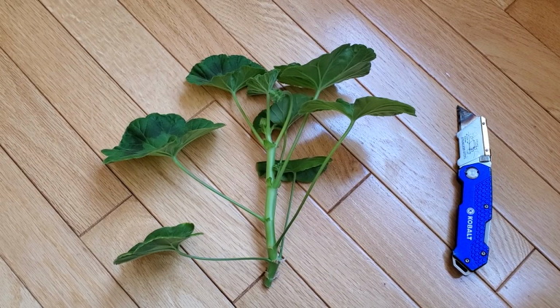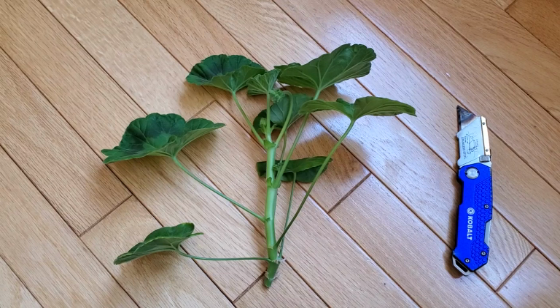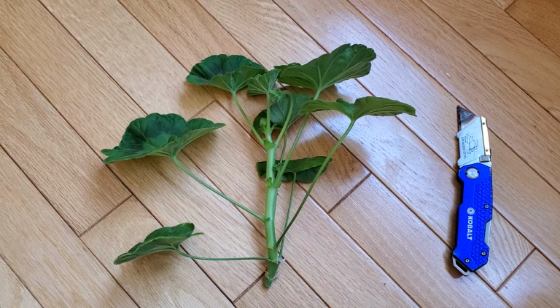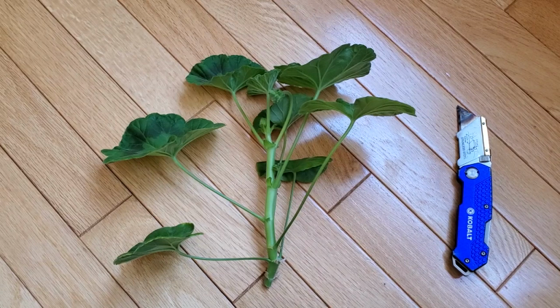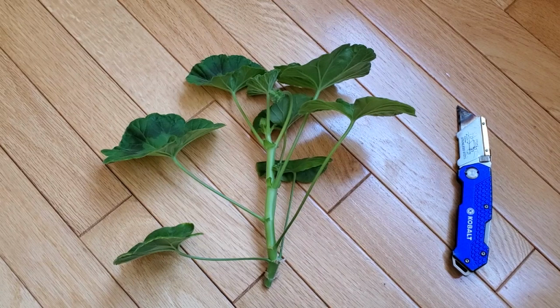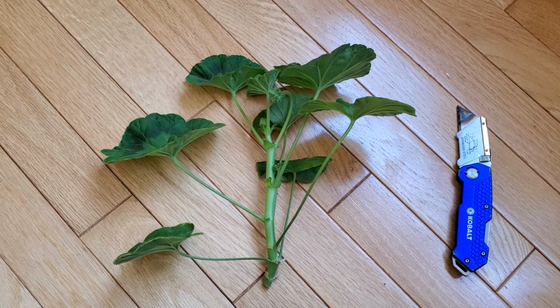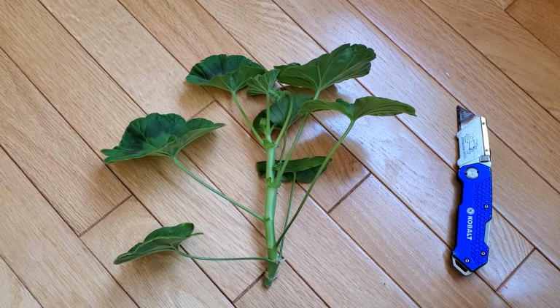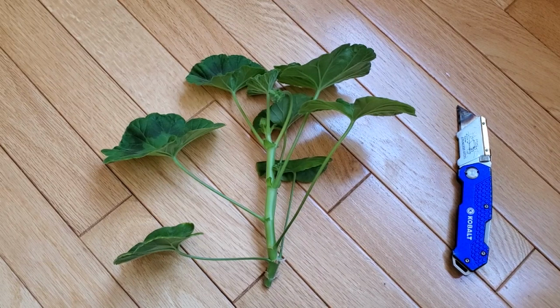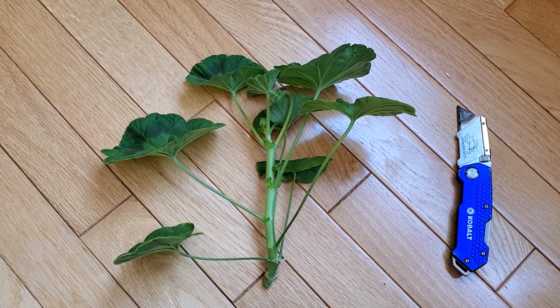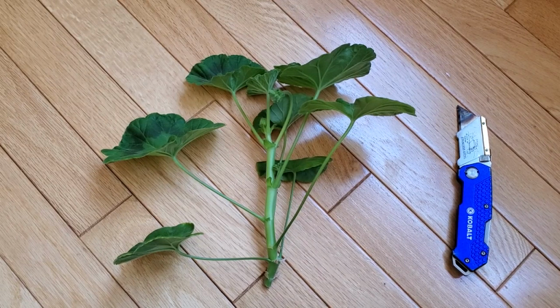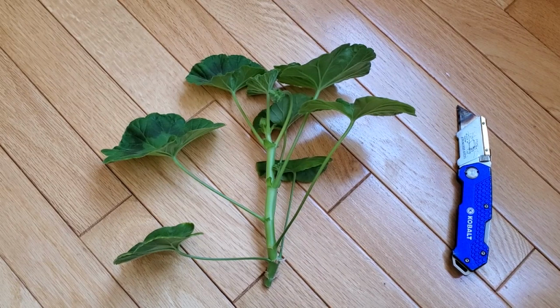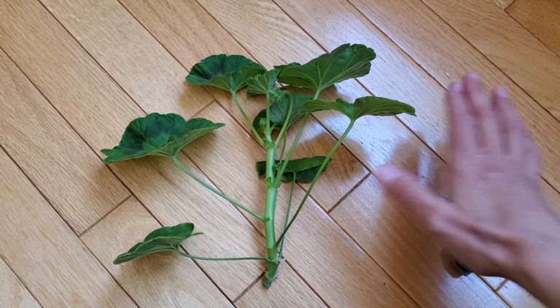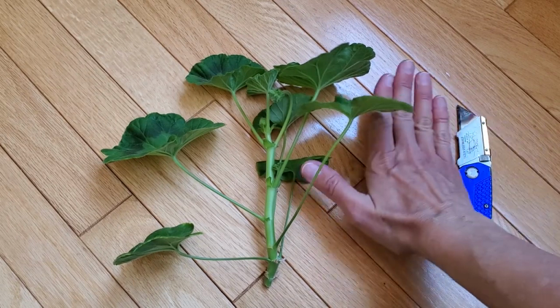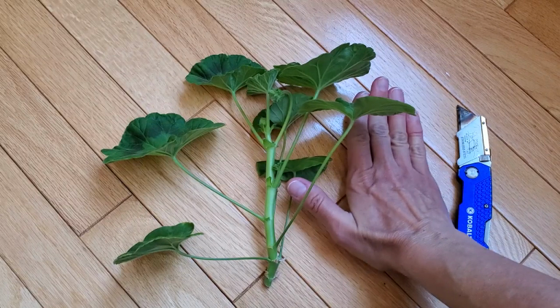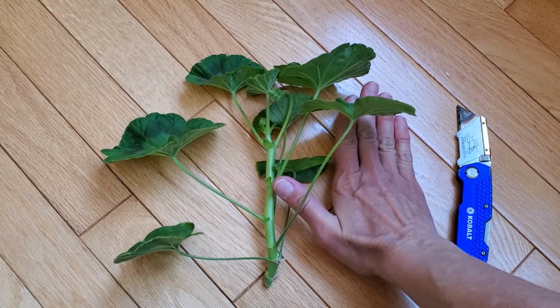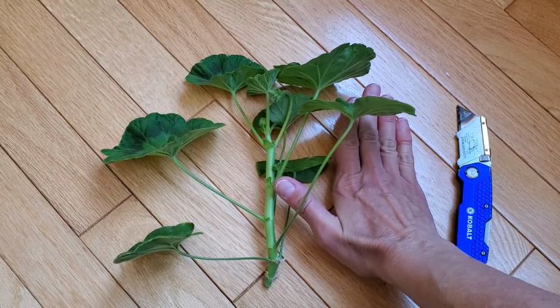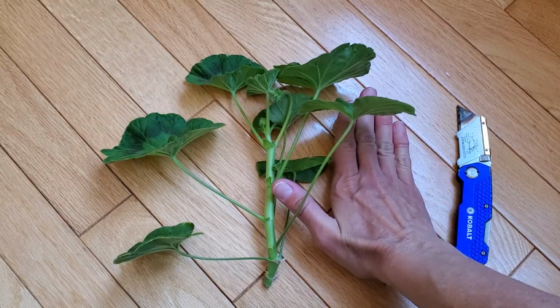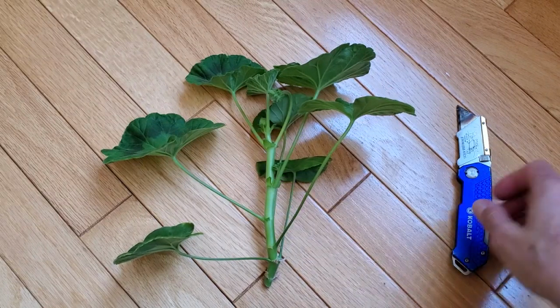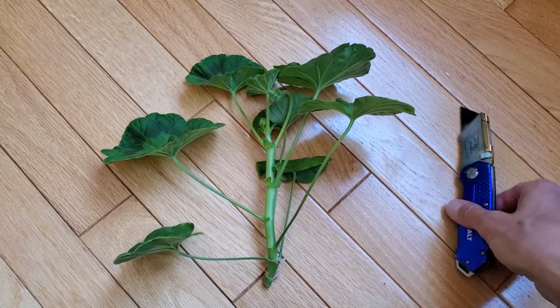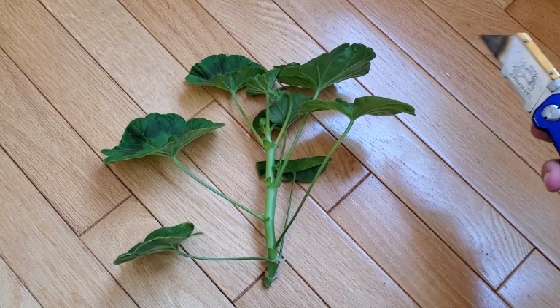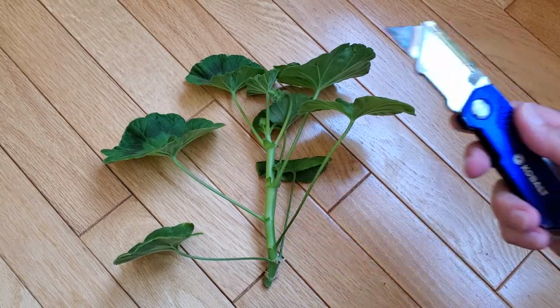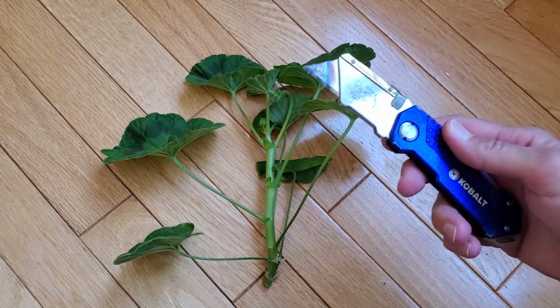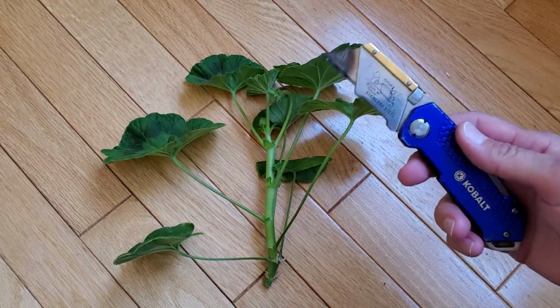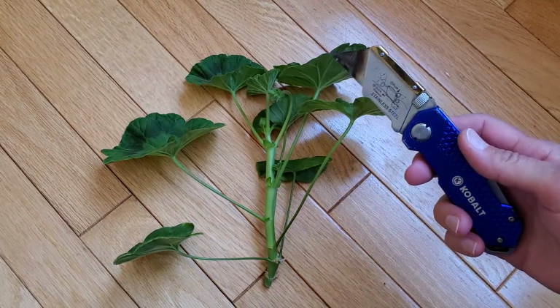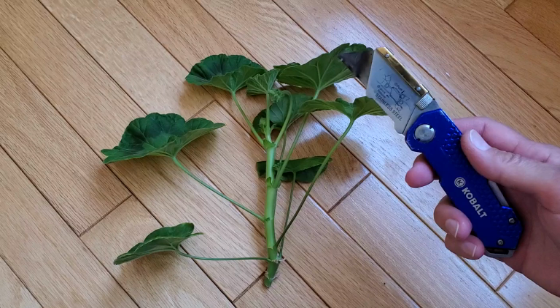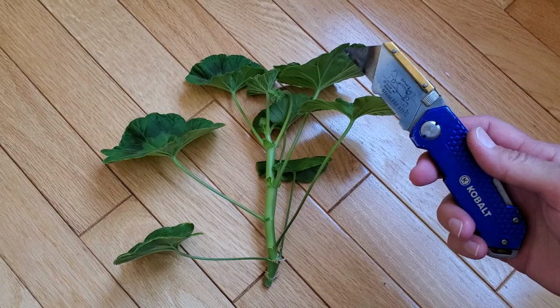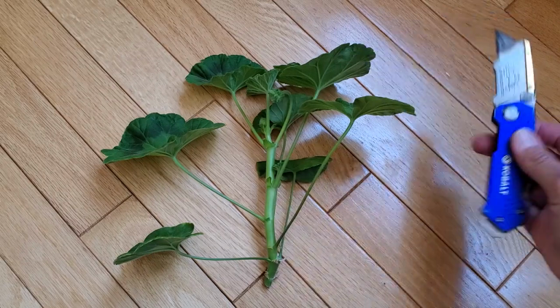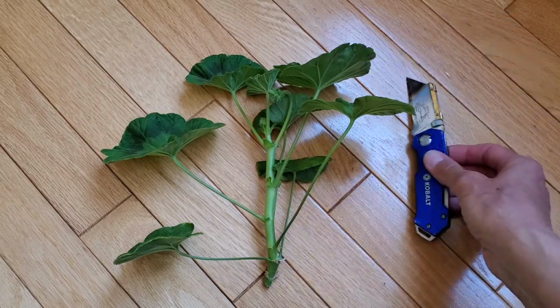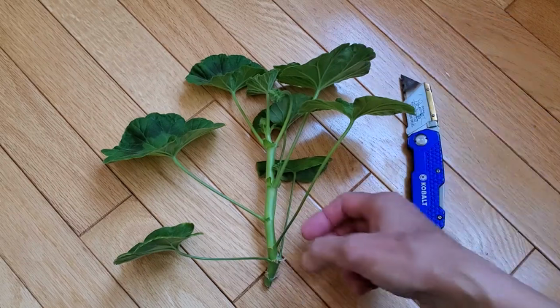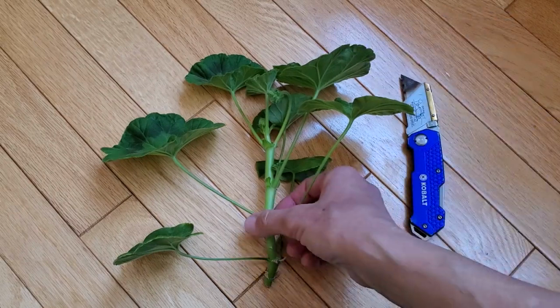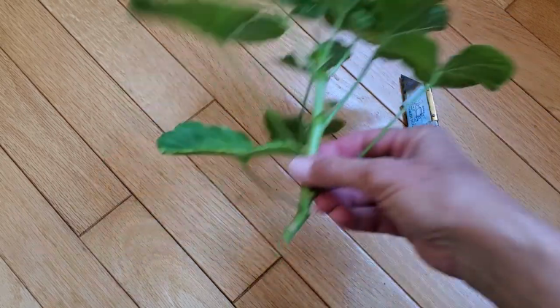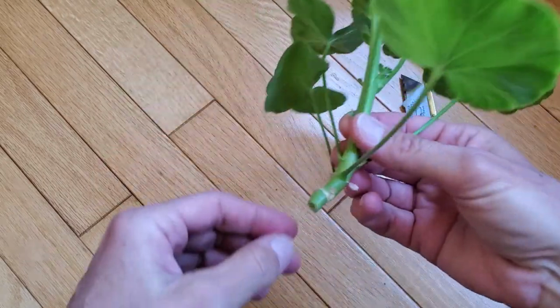To make the cutting, simply cut the top of the stem from the mother plant, about the size of your palm. Cut it with a sharp knife instead of scissors so as not to crush the stem.